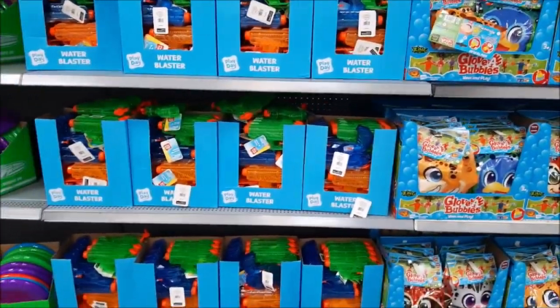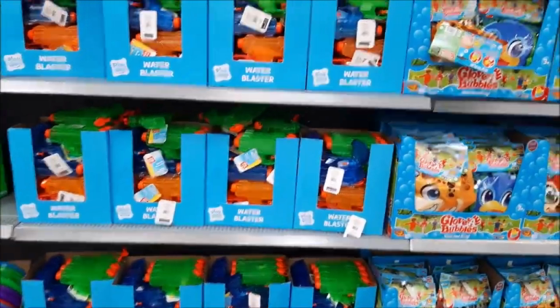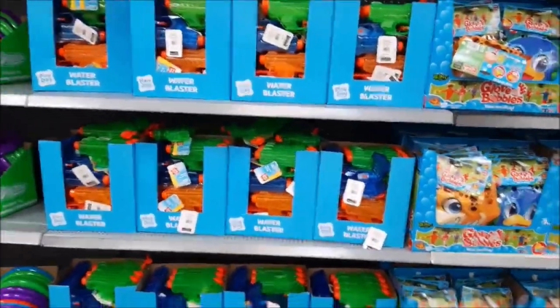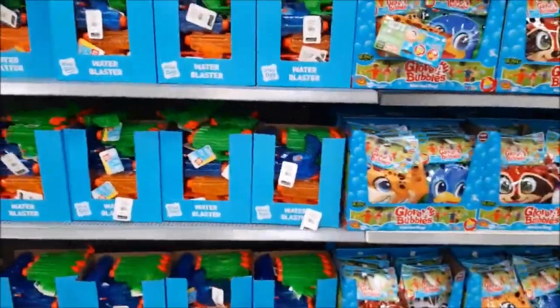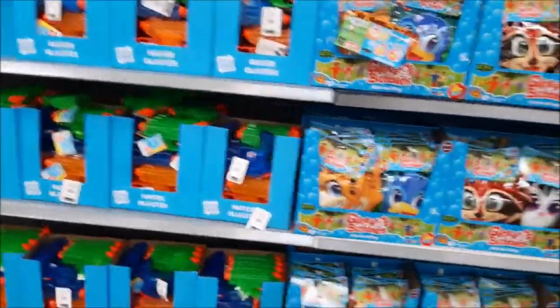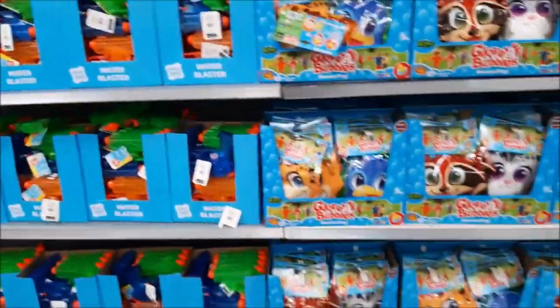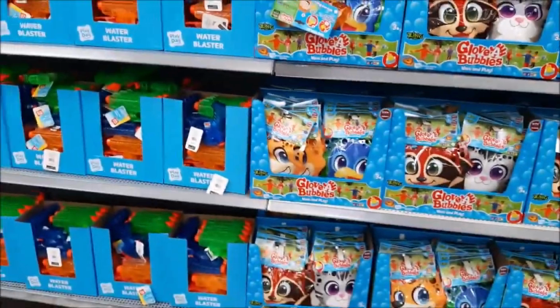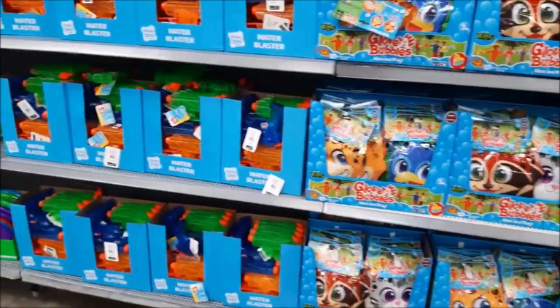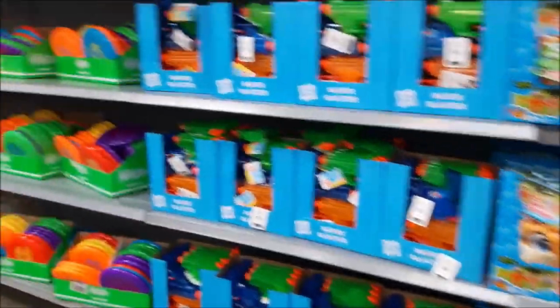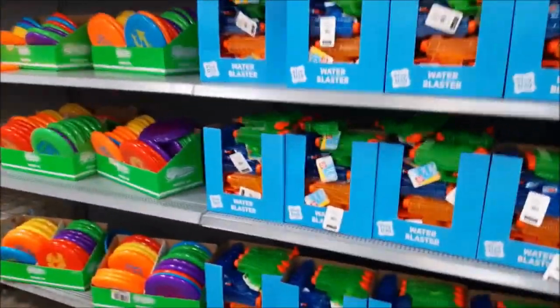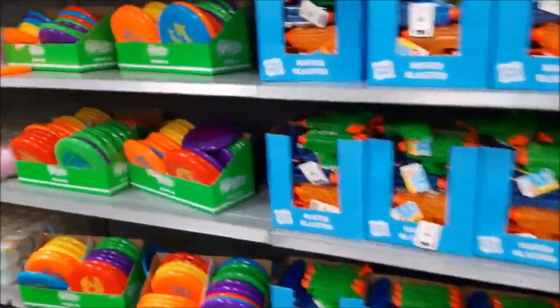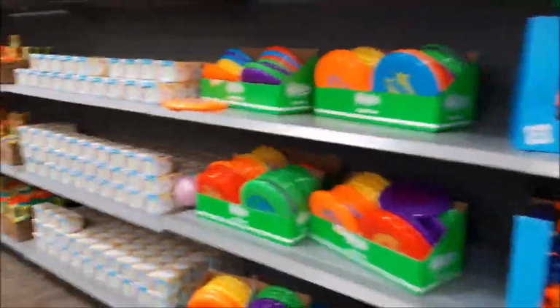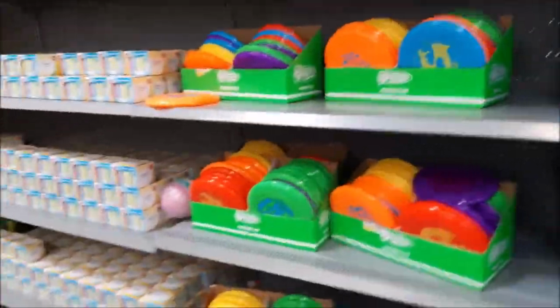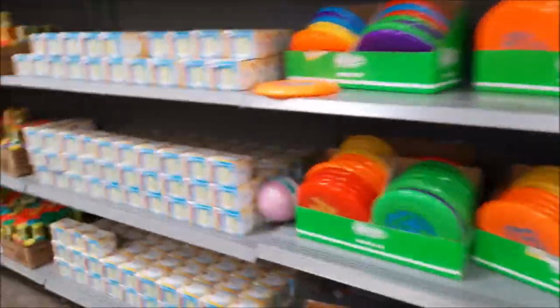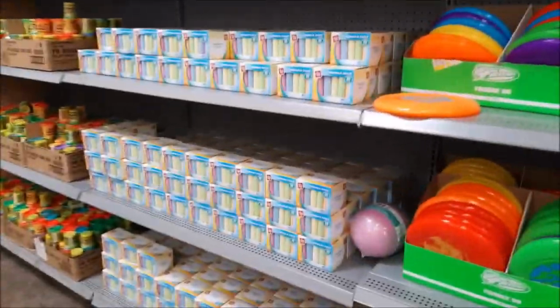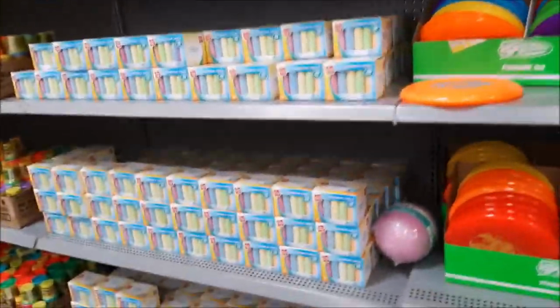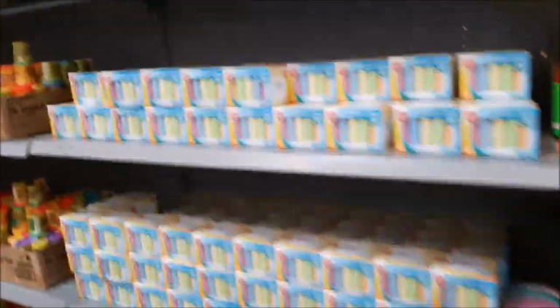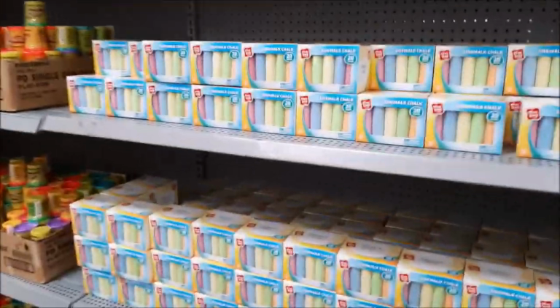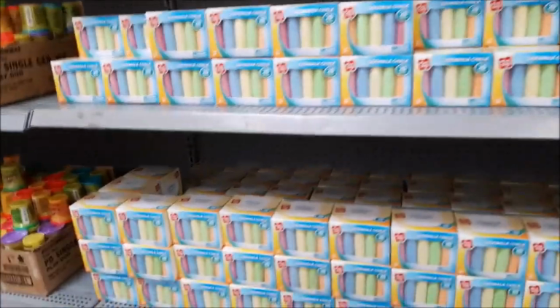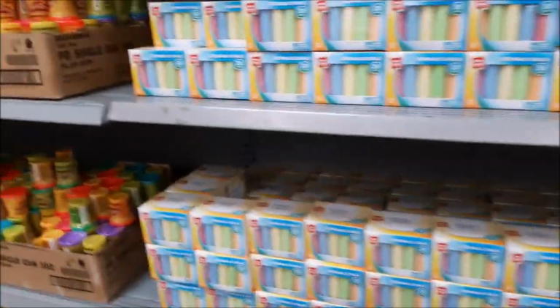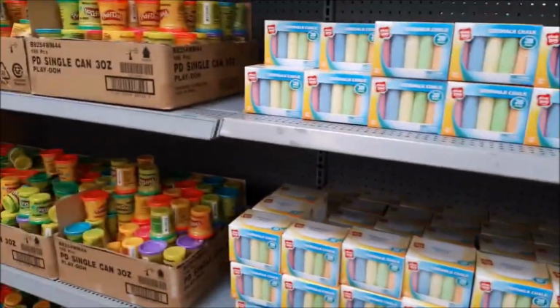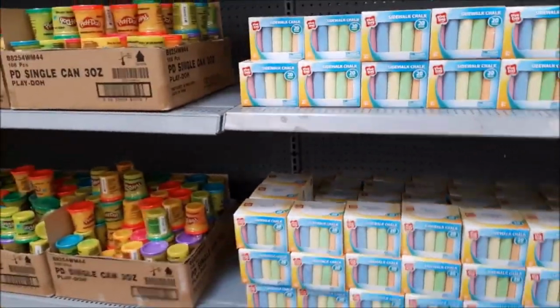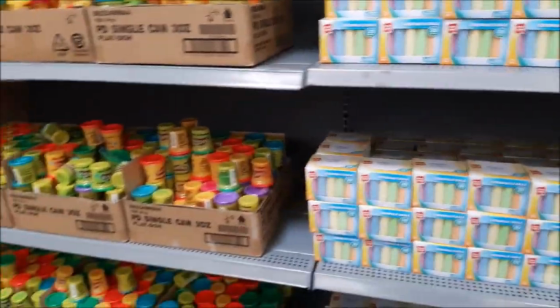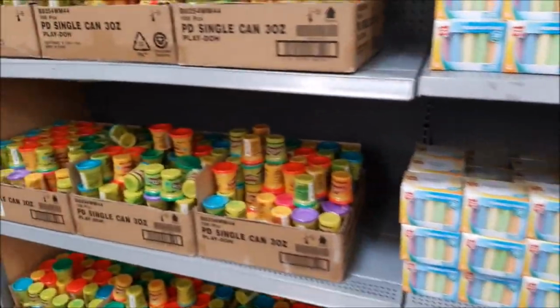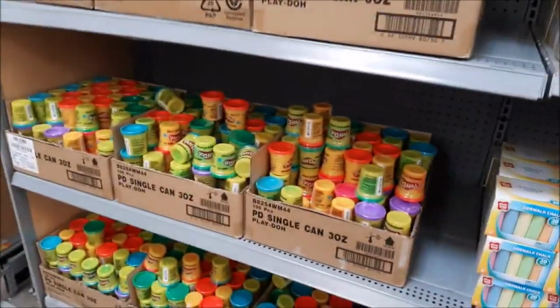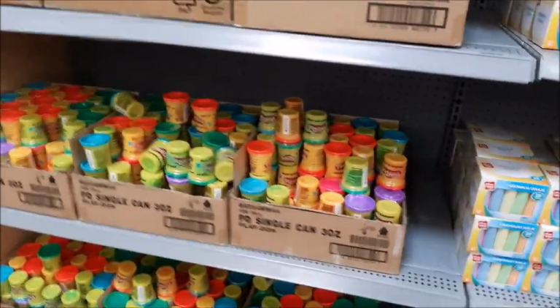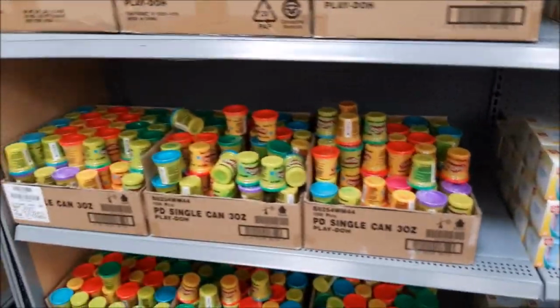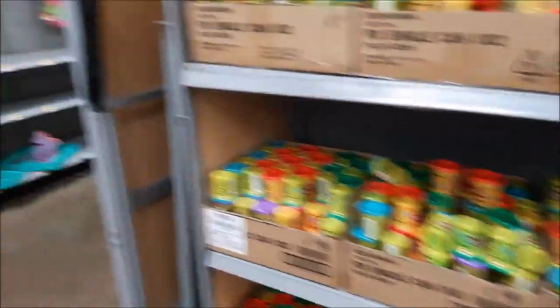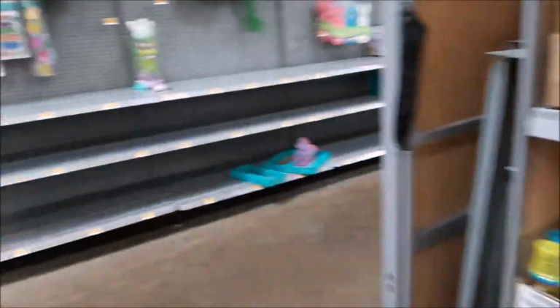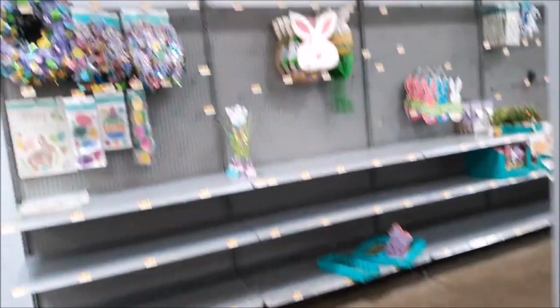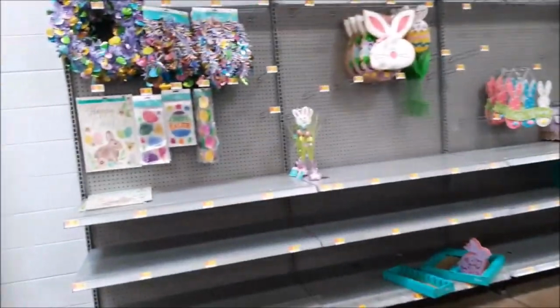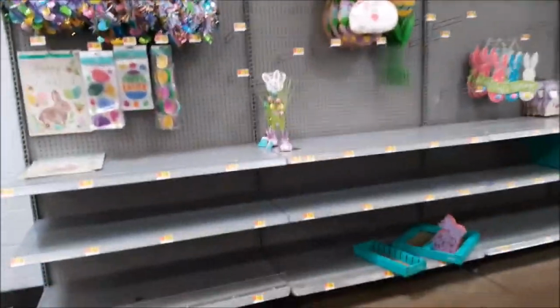Some of the other spring items: bubbles, chalk, sidewalk chalk — good for the Easter basket too. Play-Doh. This is some other decoration.